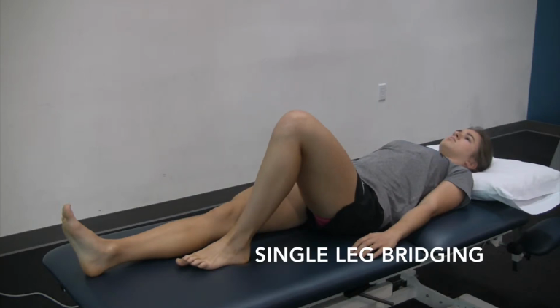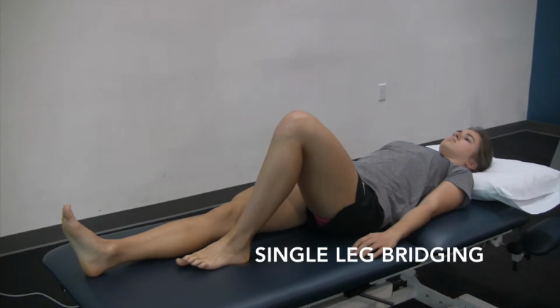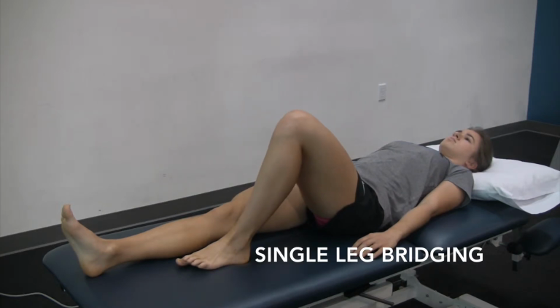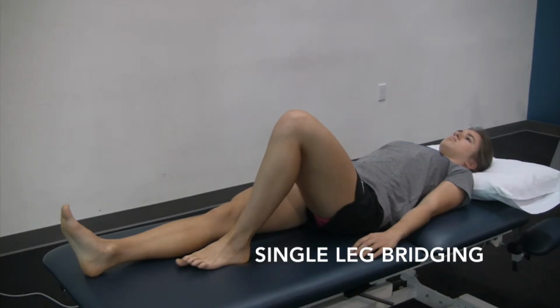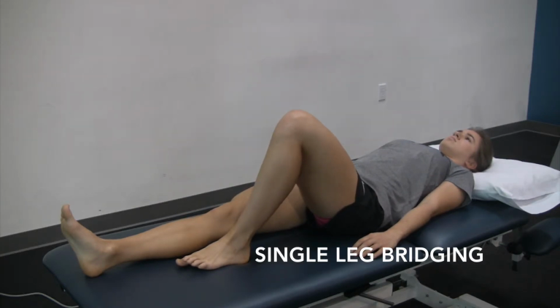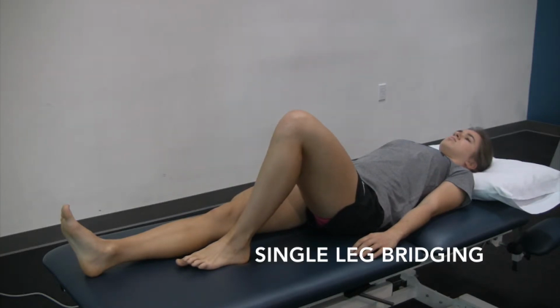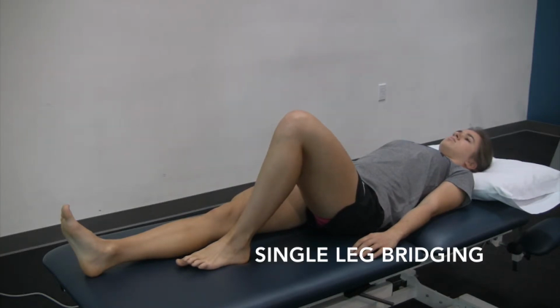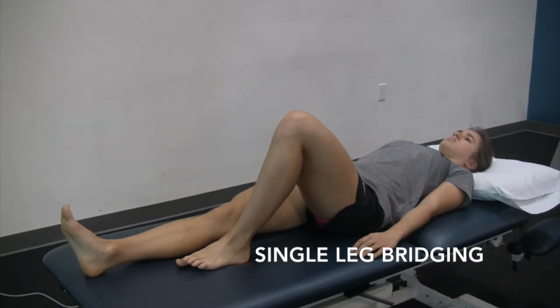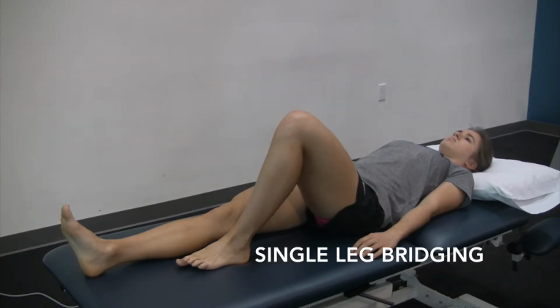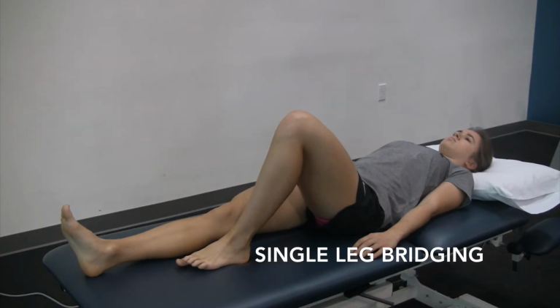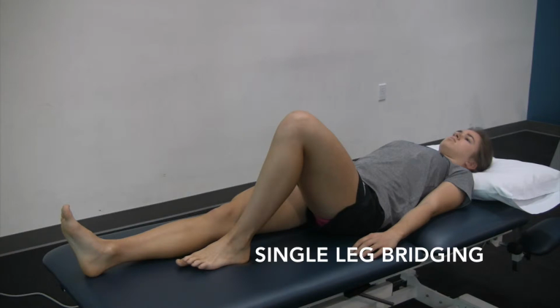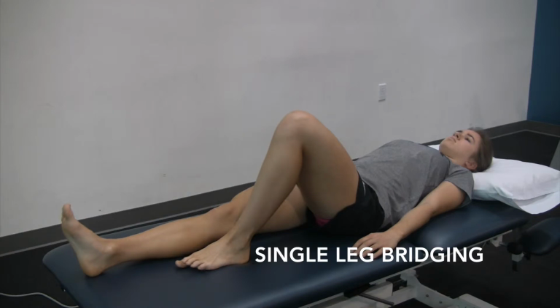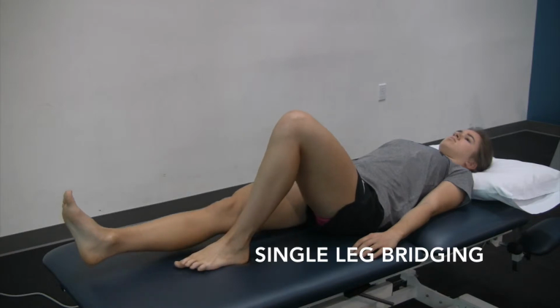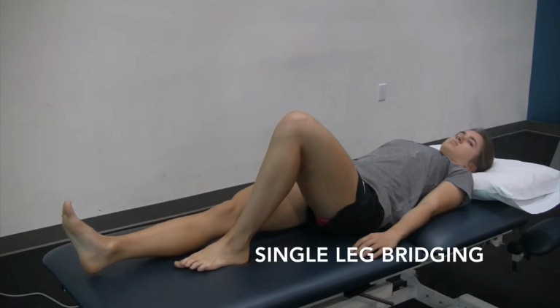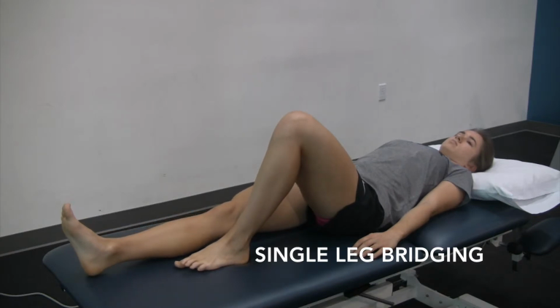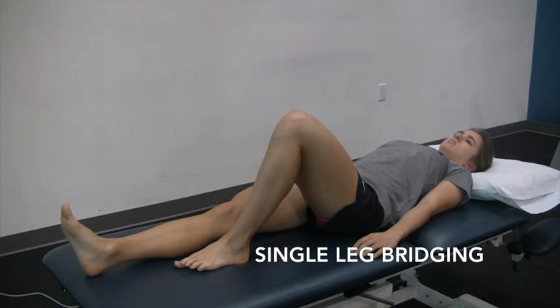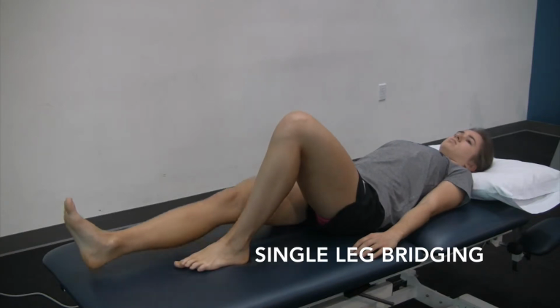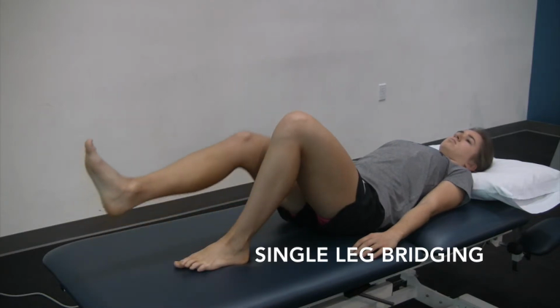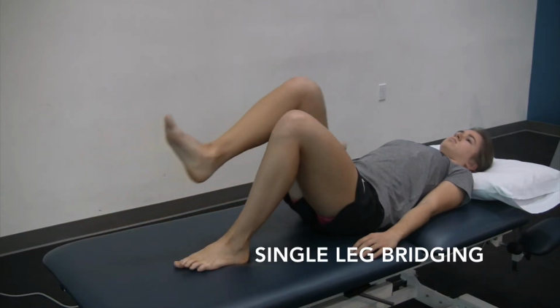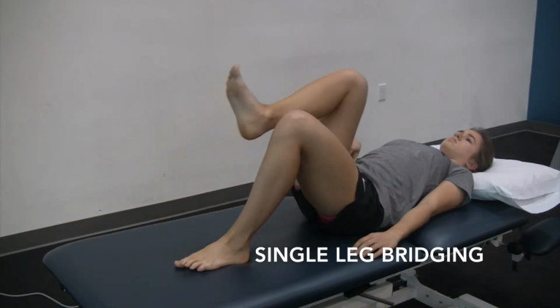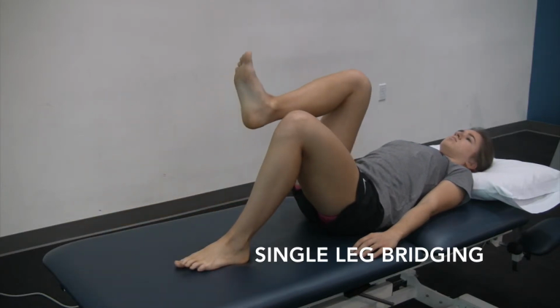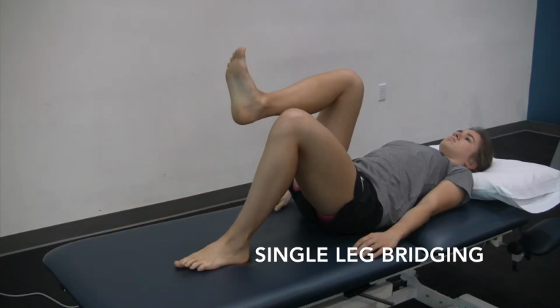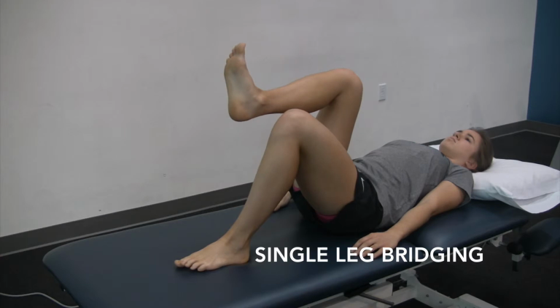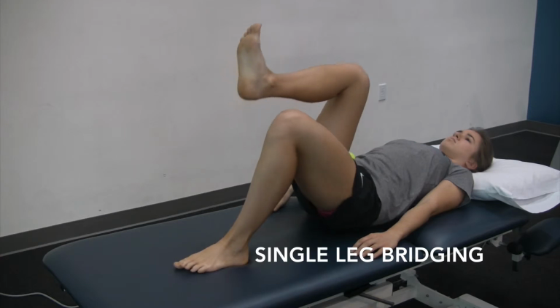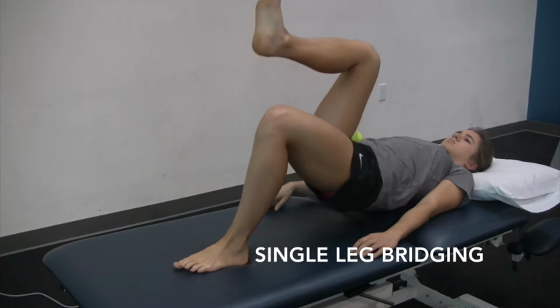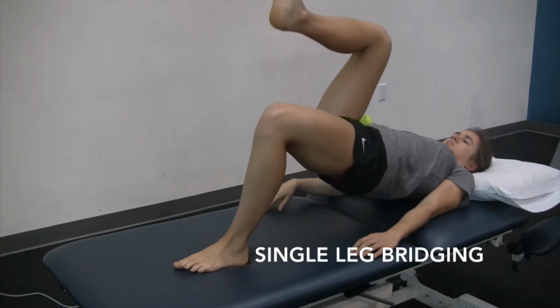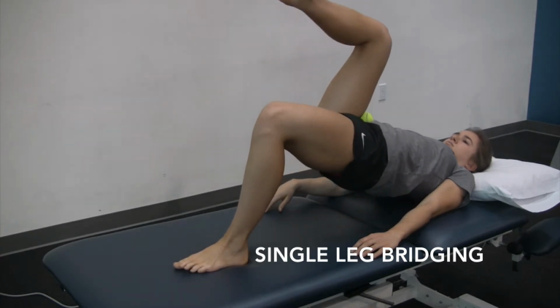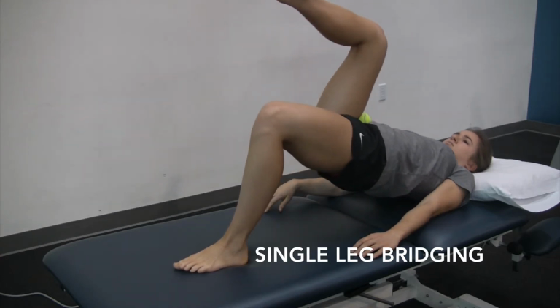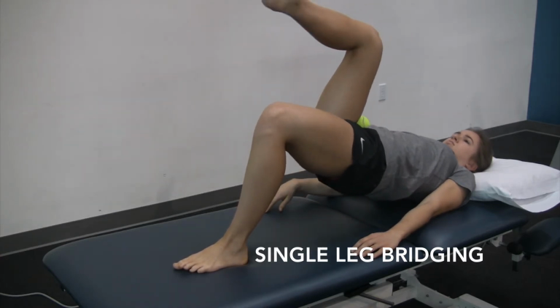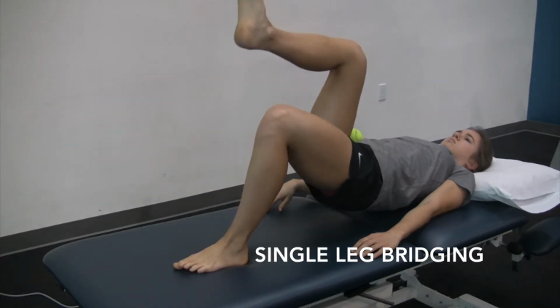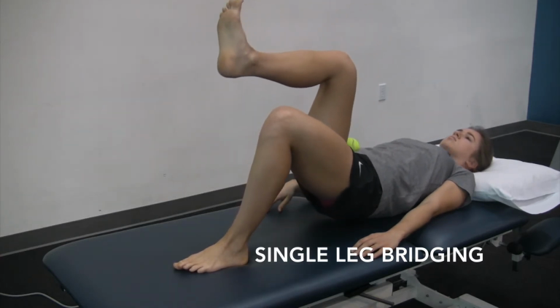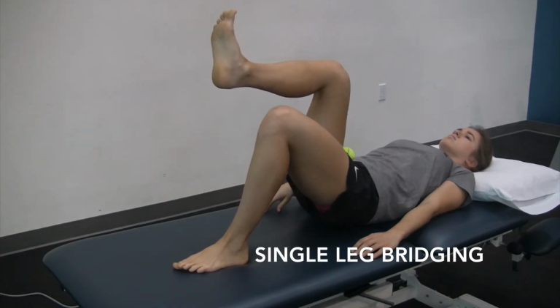You can progress this exercise by bringing that opposite or contralateral knee to chest. To do this, you can place a tennis ball in that hip joint and then do the same bridging action, which is going to make it harder to get that hip extended all the way.